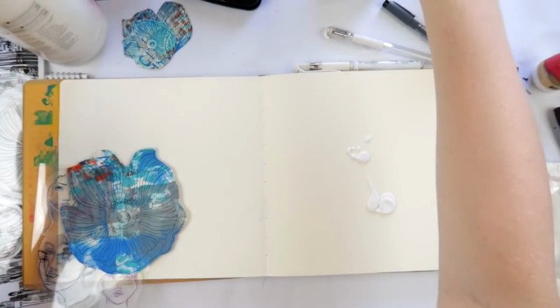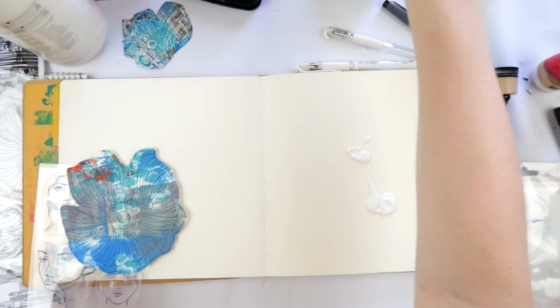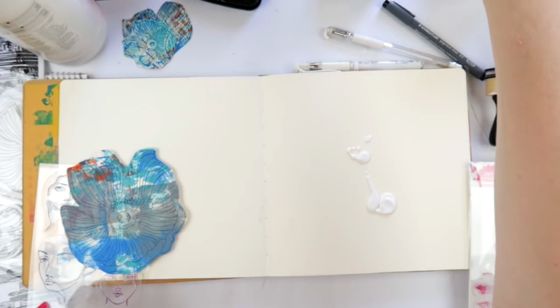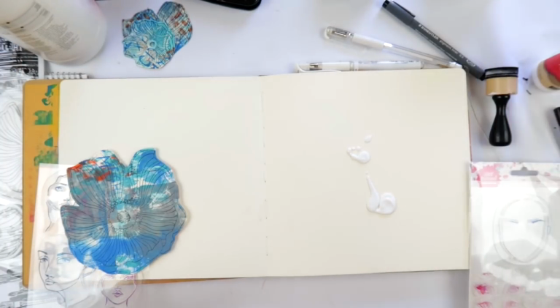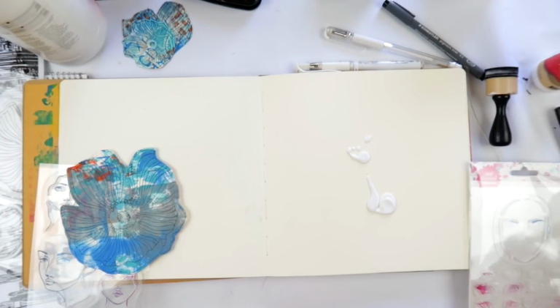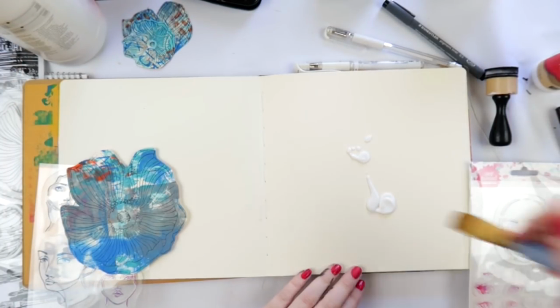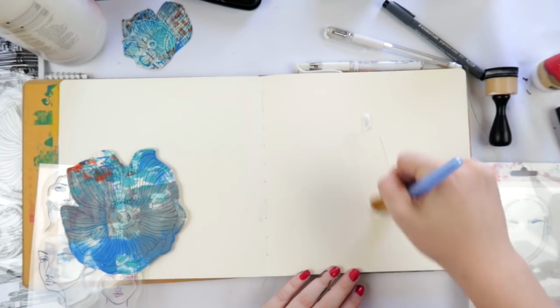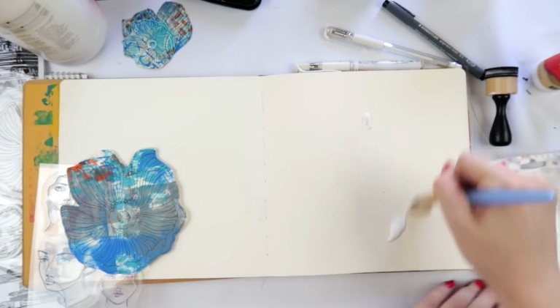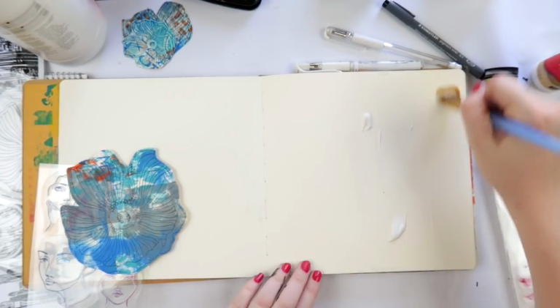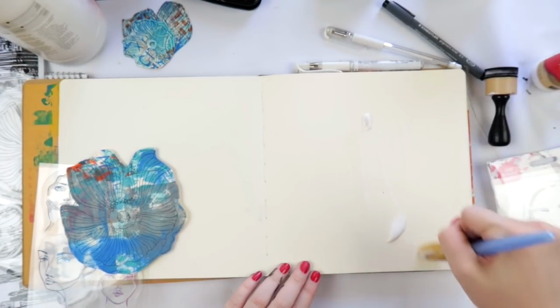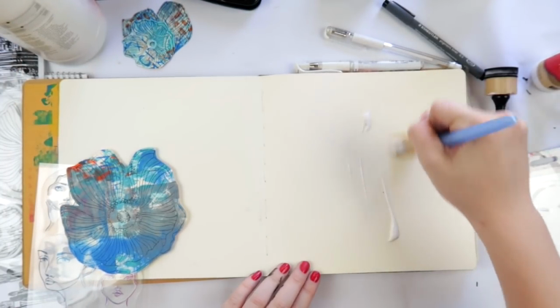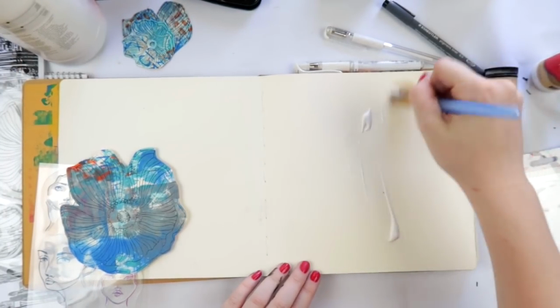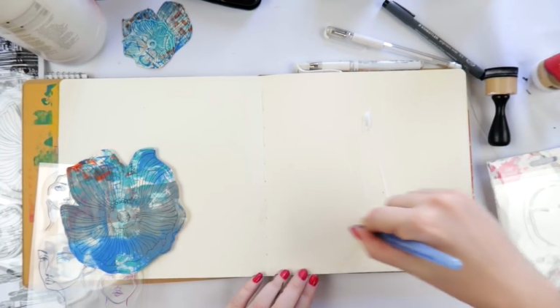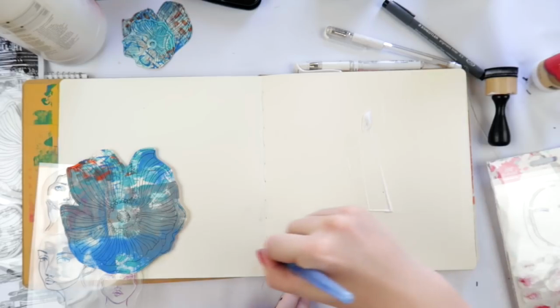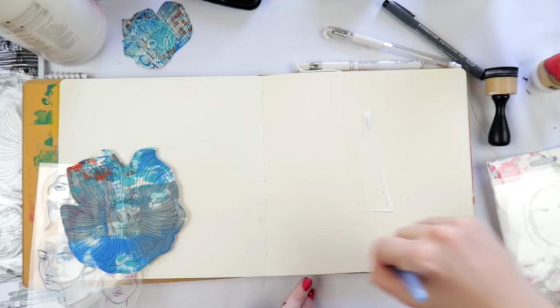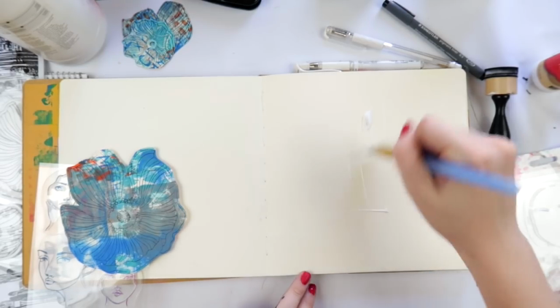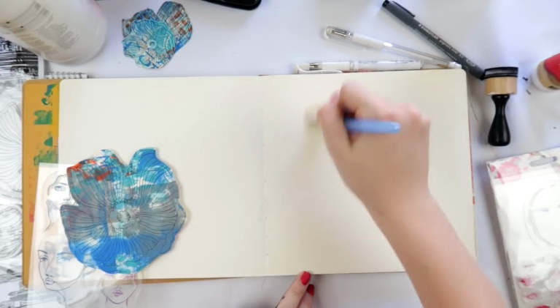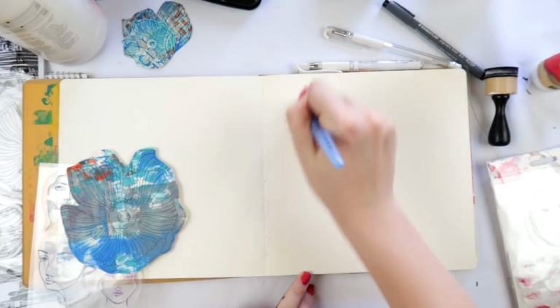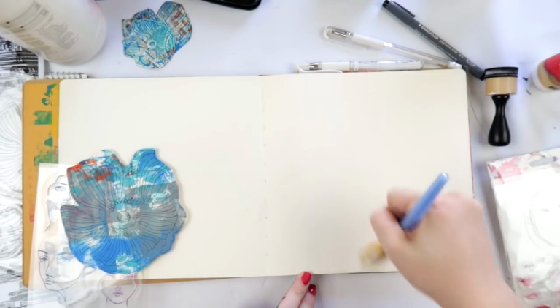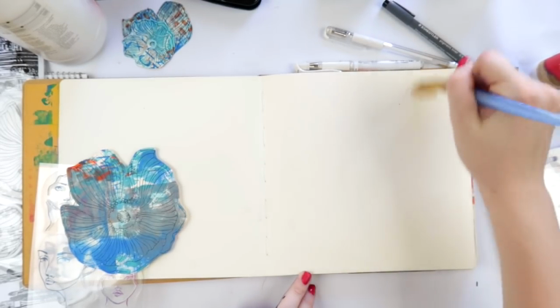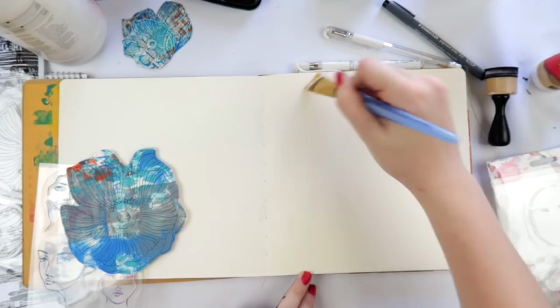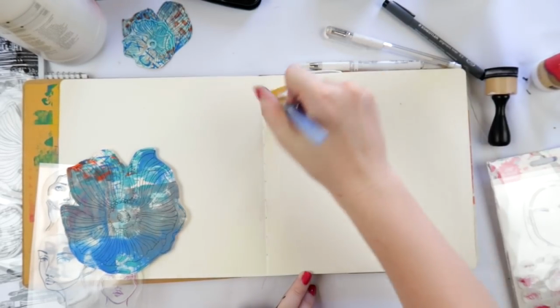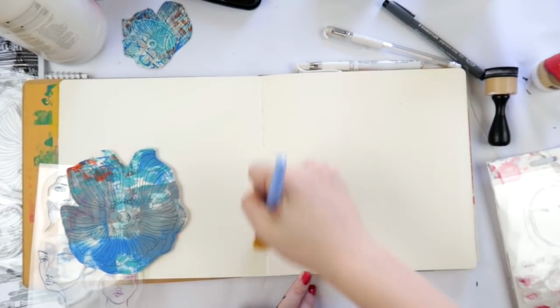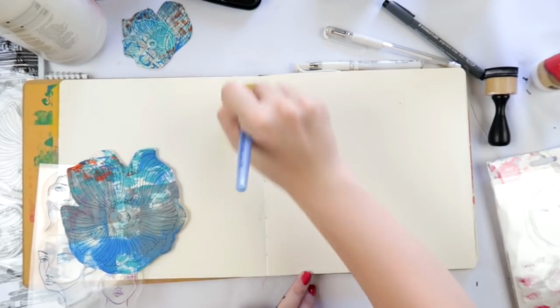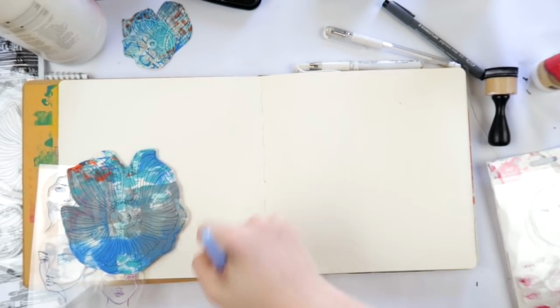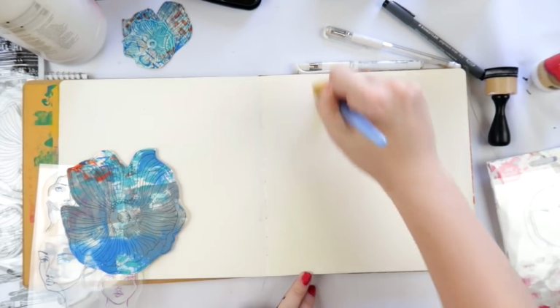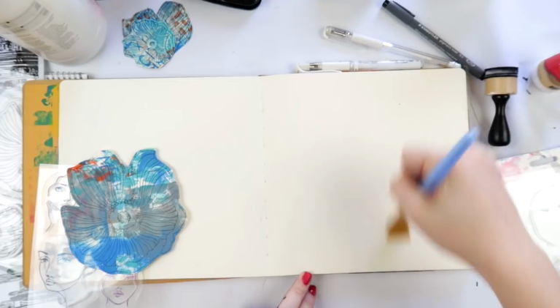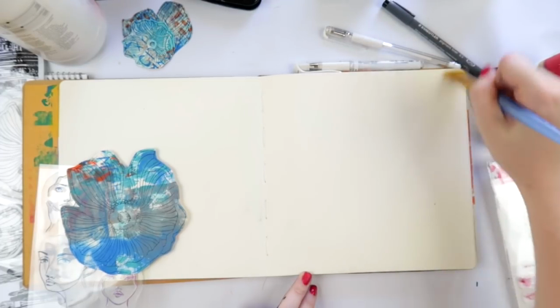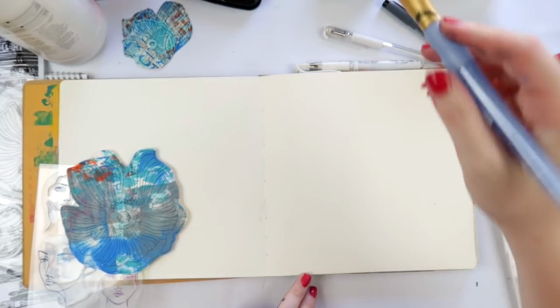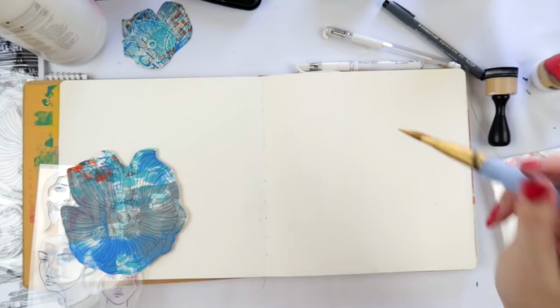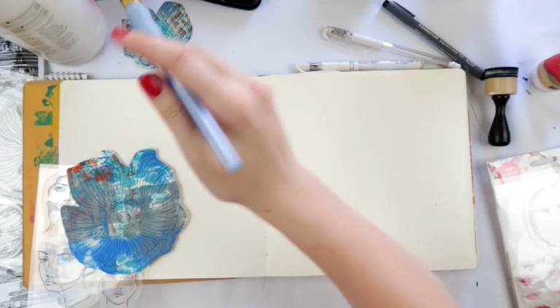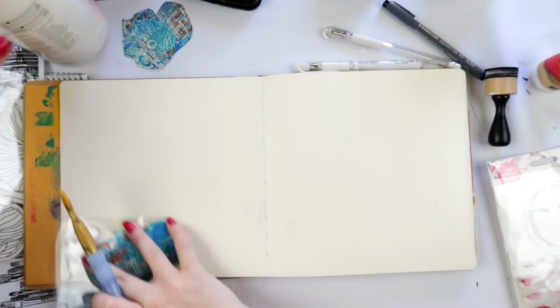These stamps were on top of my stamp storage system, as well as these Jane Davenport ones. I haven't actually used these Jane Davenport ones - I bought them a while ago, but I haven't done many face art journal pages lately.